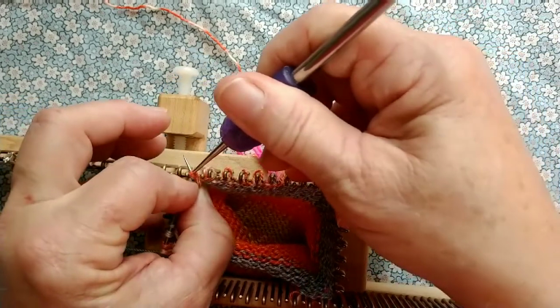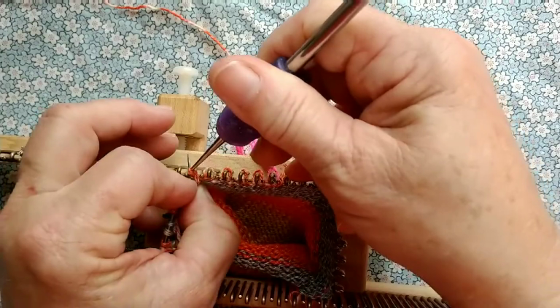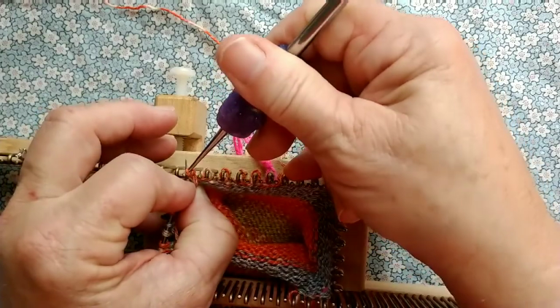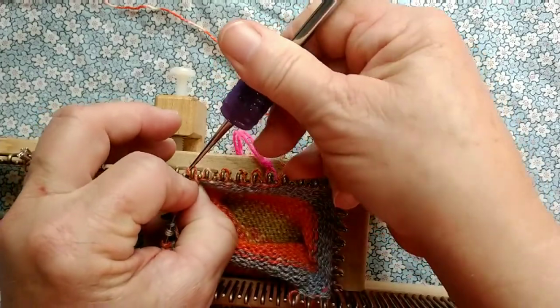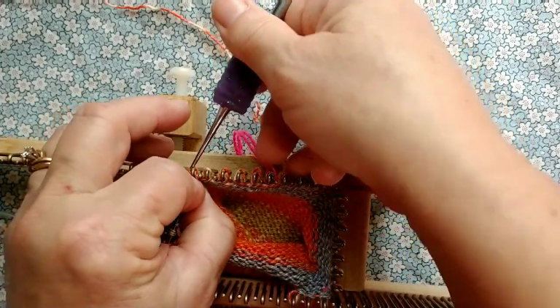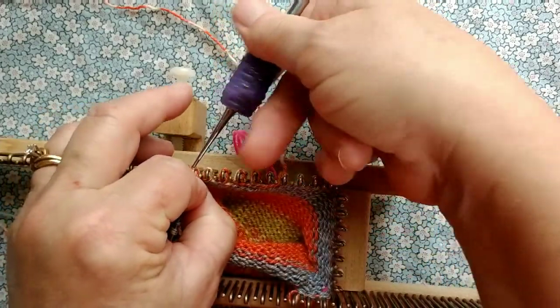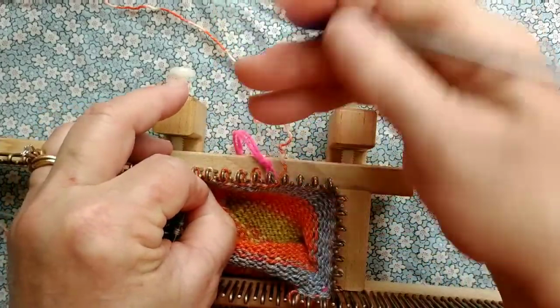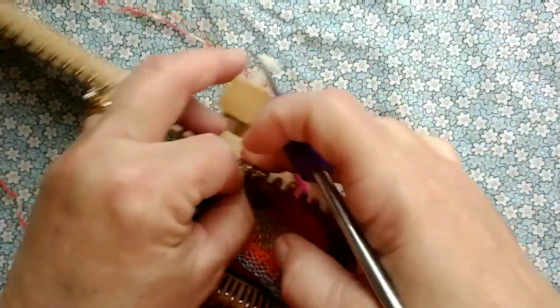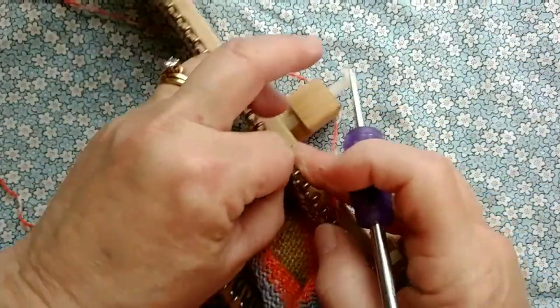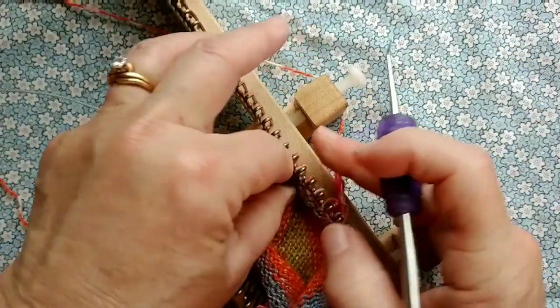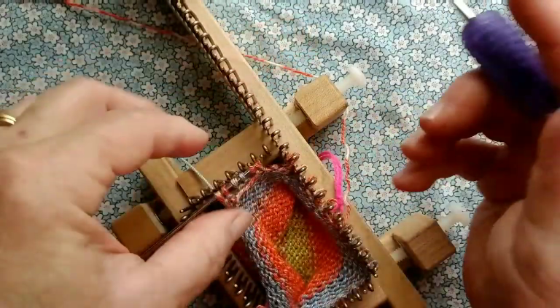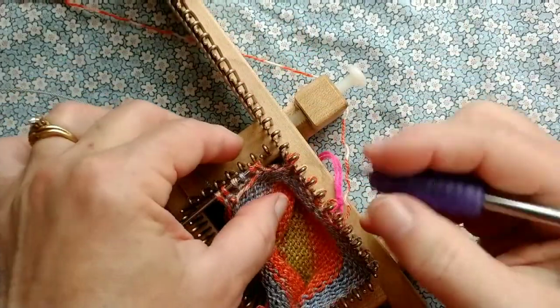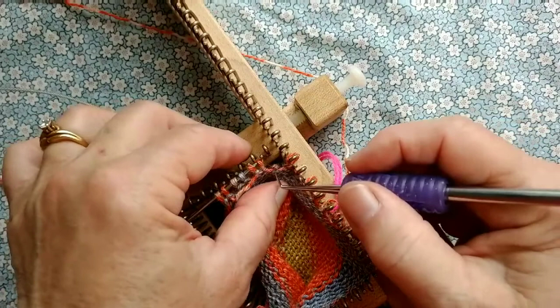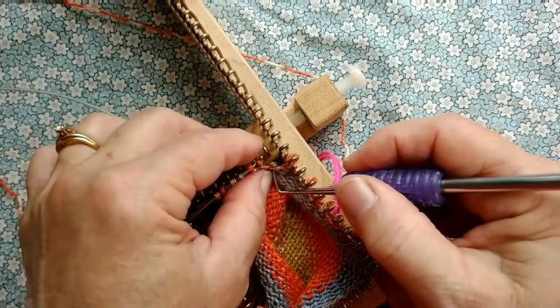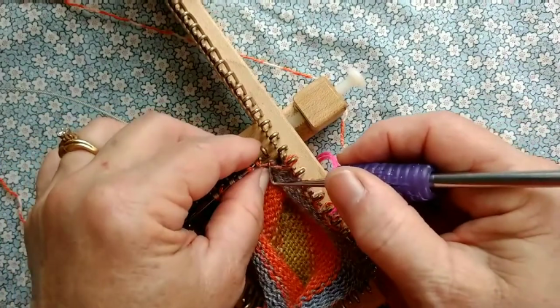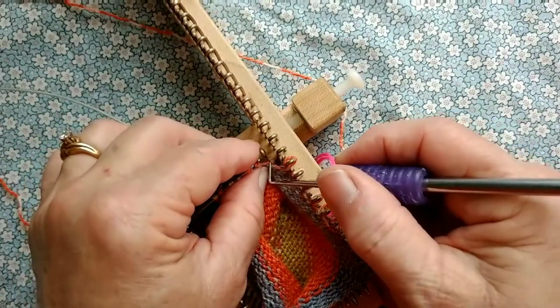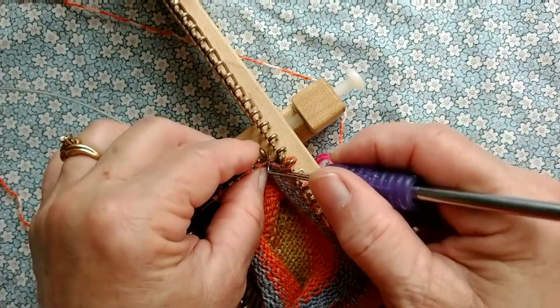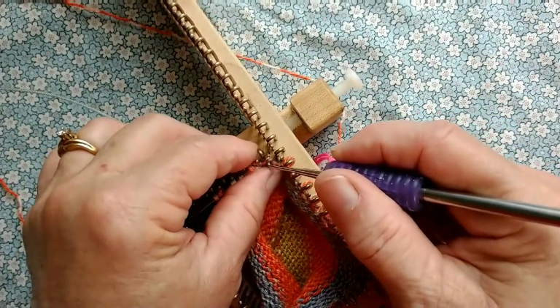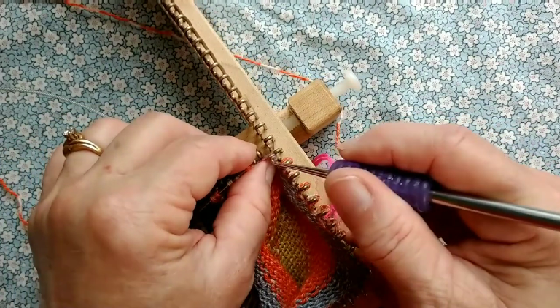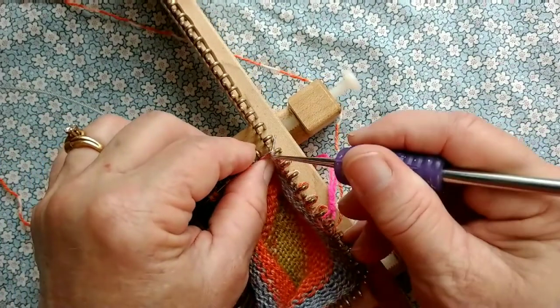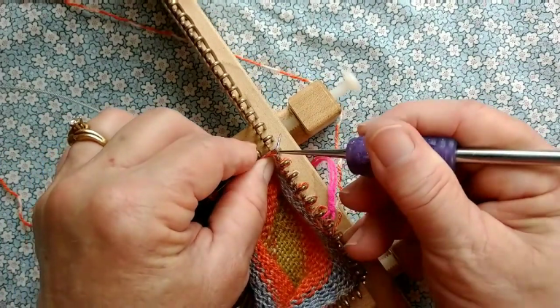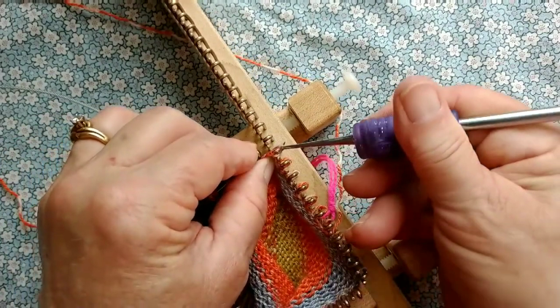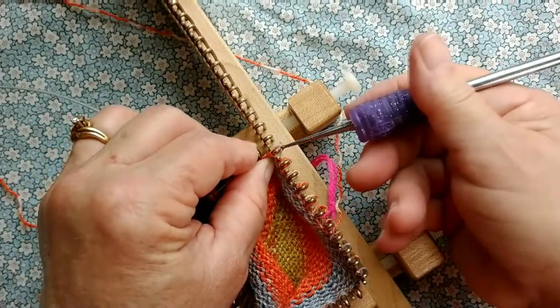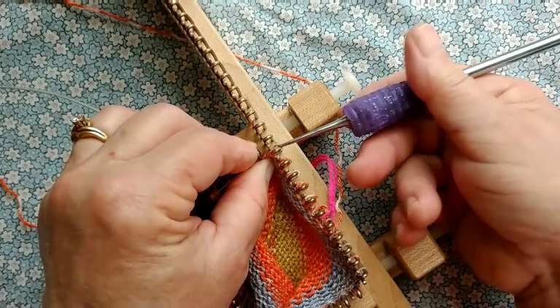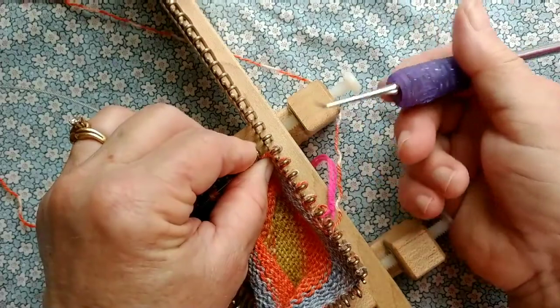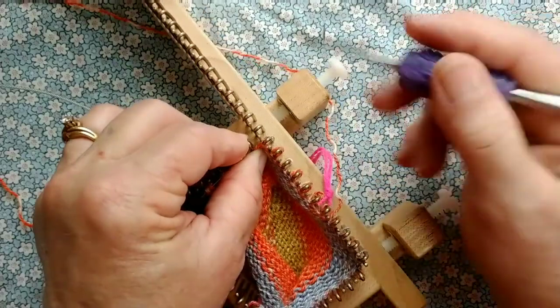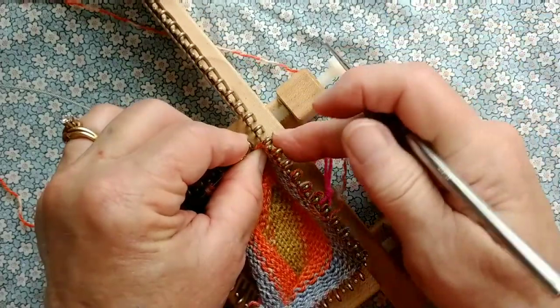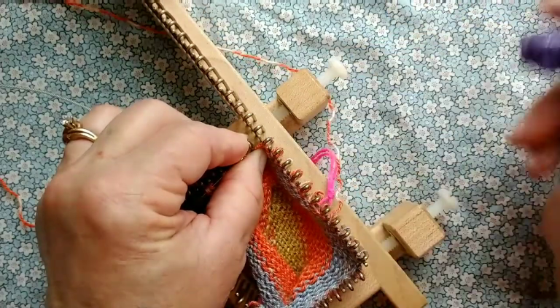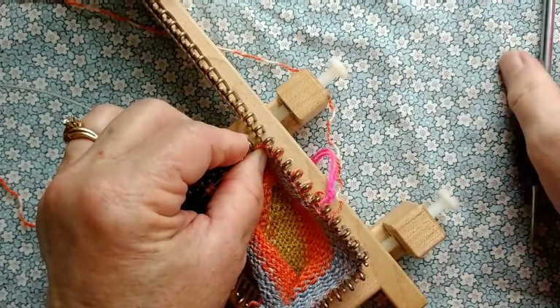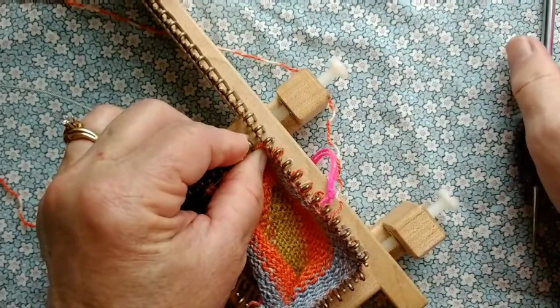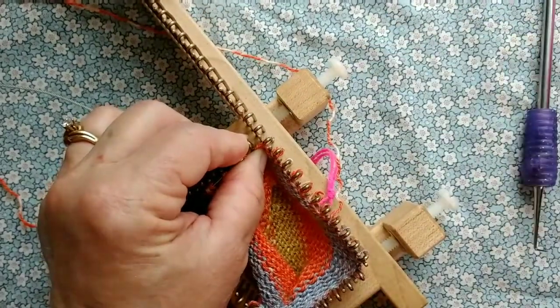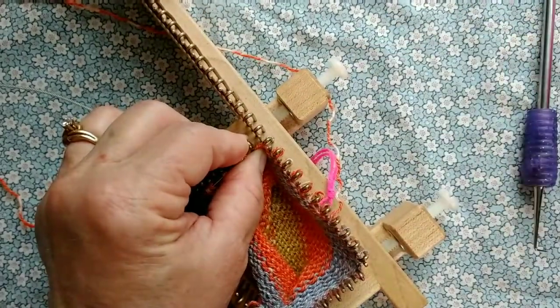Now when I dropped all those off at once, it was an accident from working behind the camera. But should it happen to you, you saw what I did, right? I grabbed them quickly with the fingers of my other hand and rescued them.